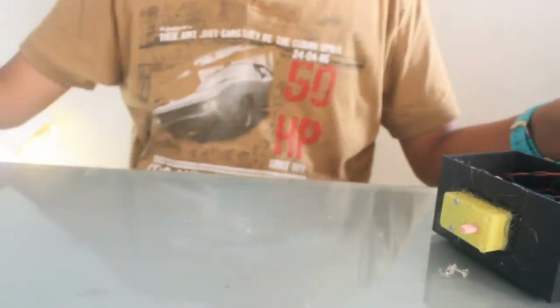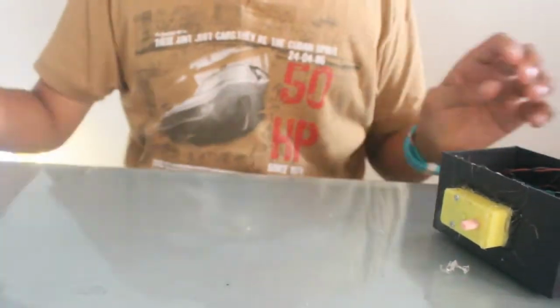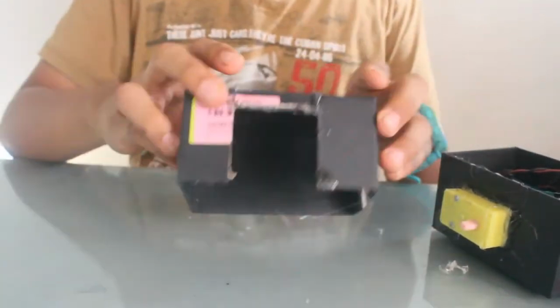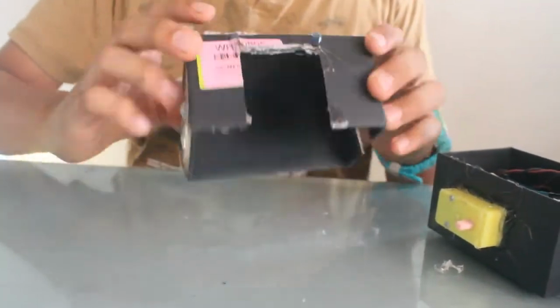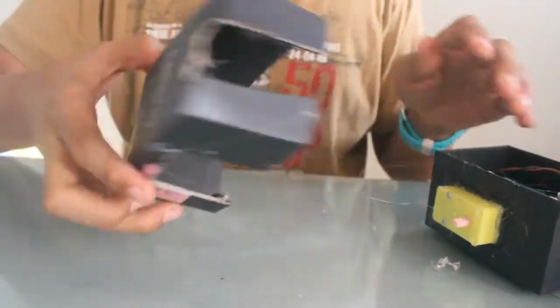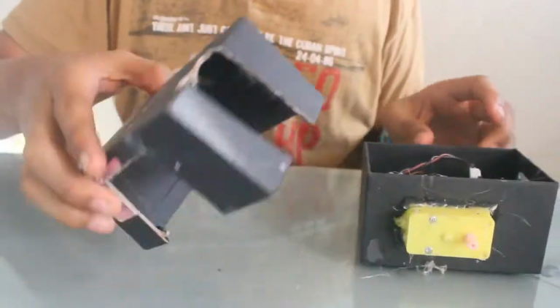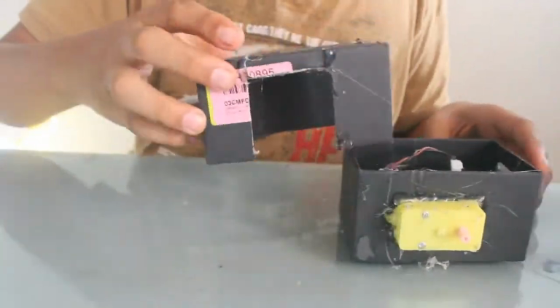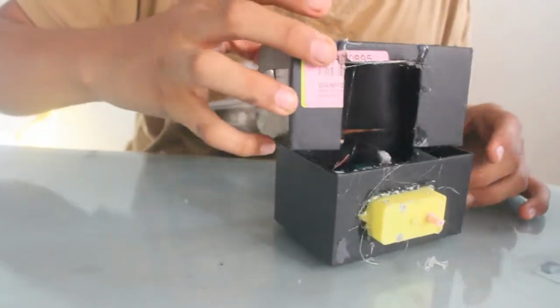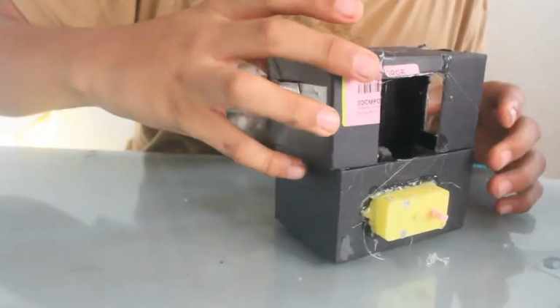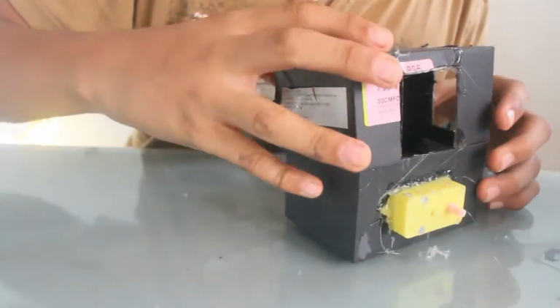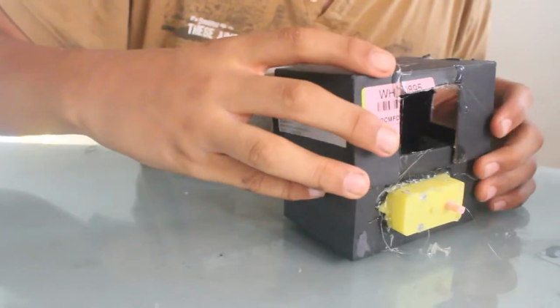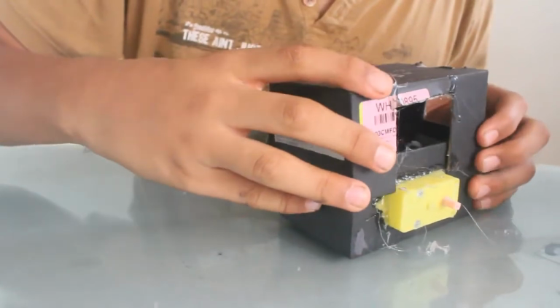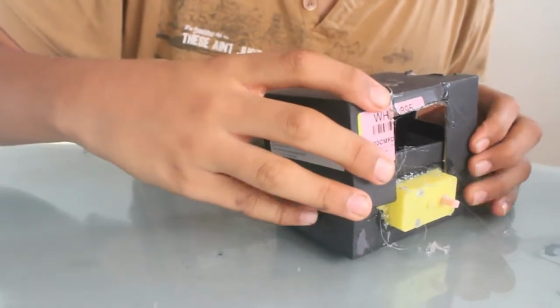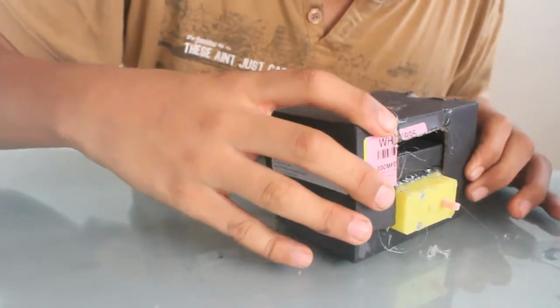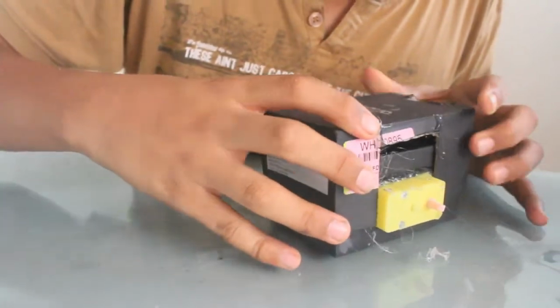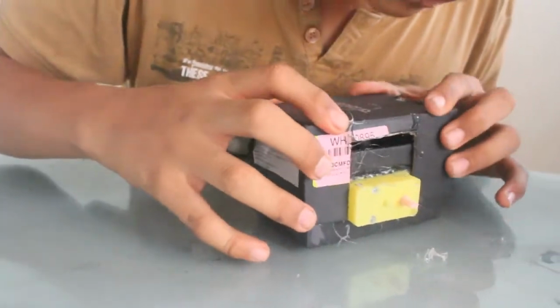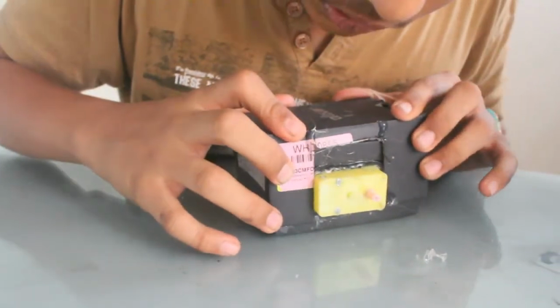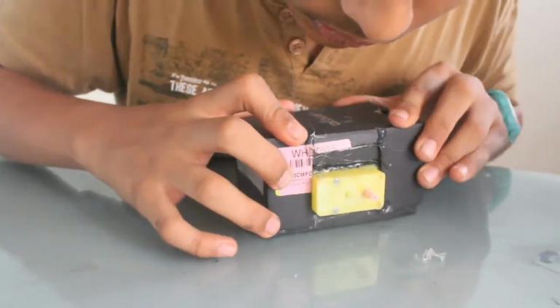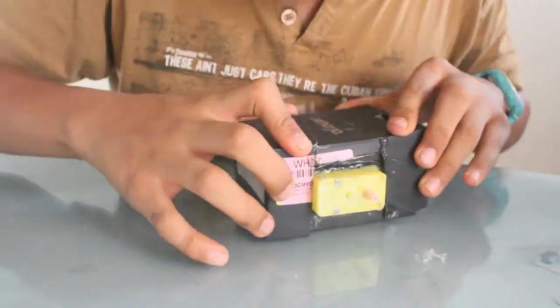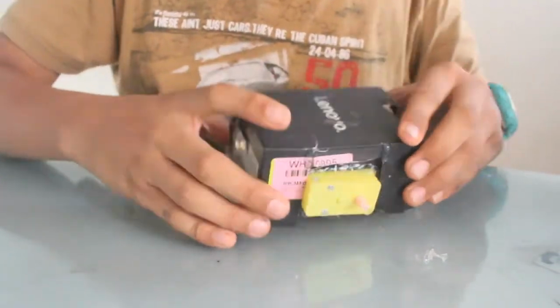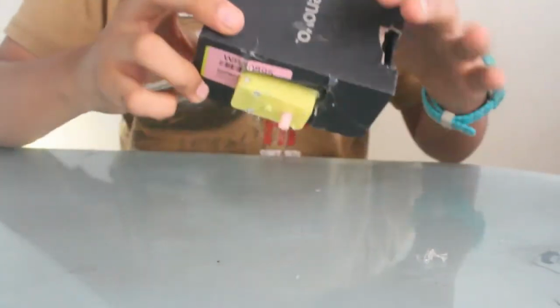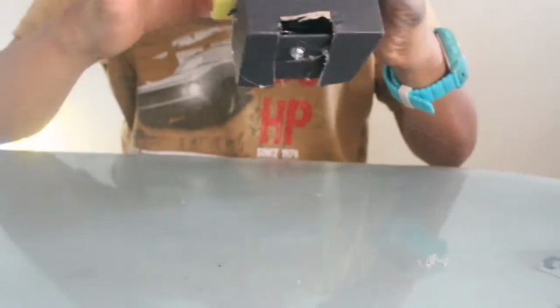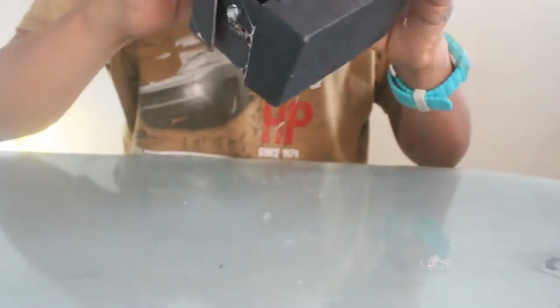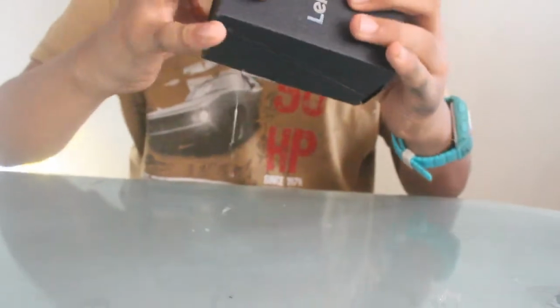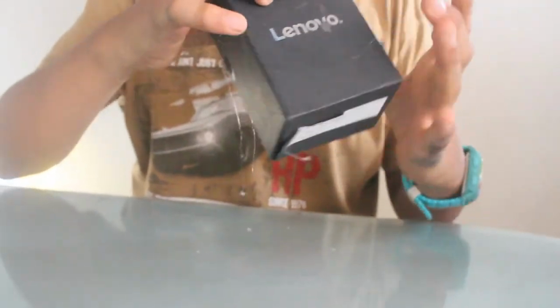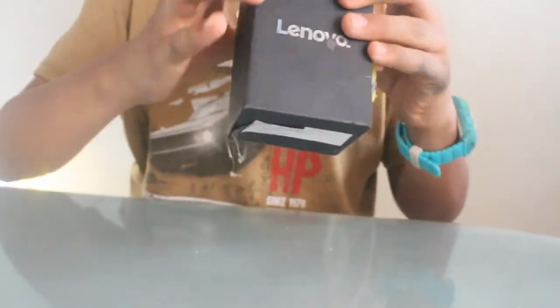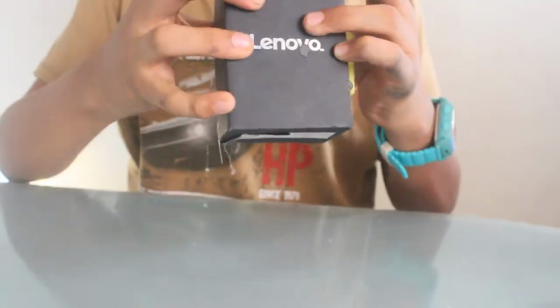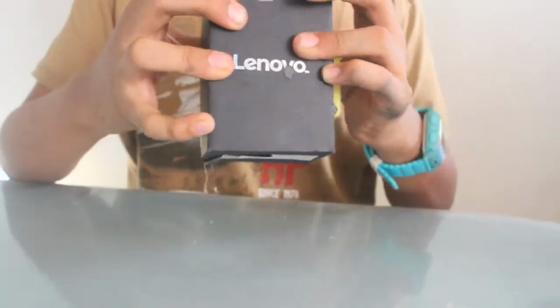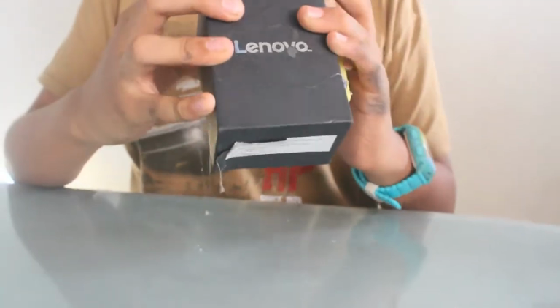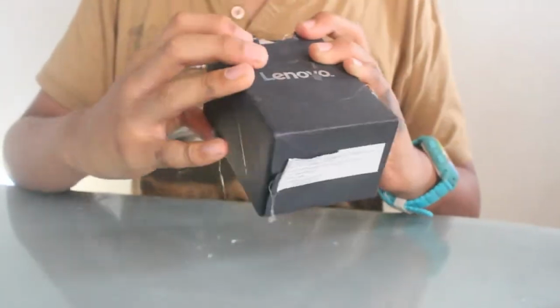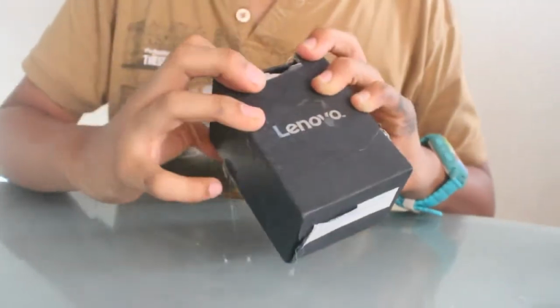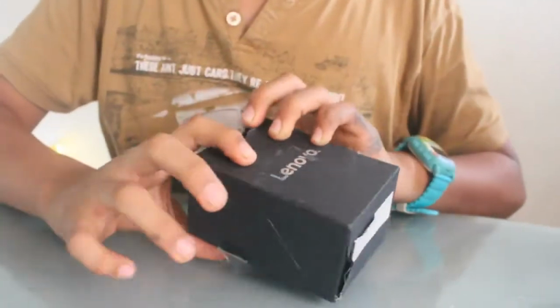Now let's just cover it with the cap. And now this is your main body.